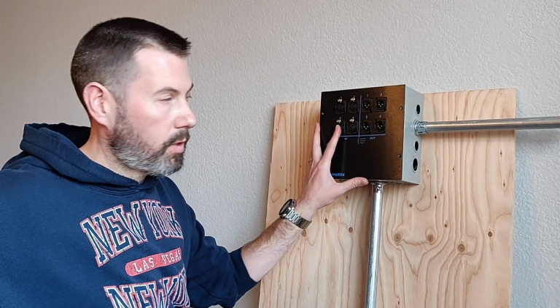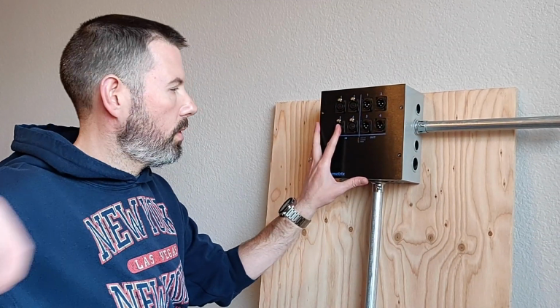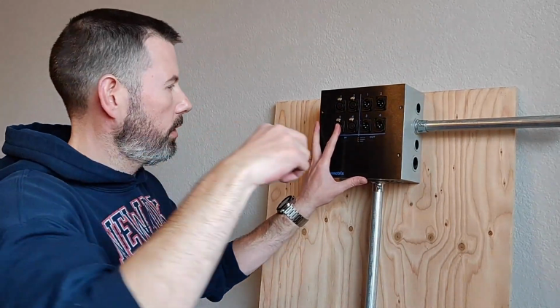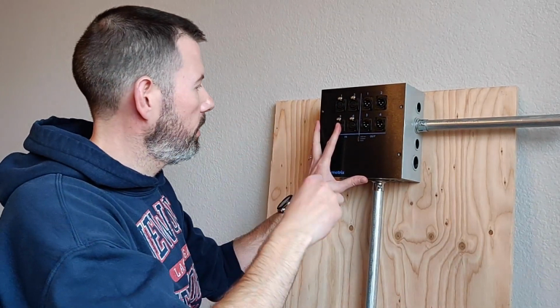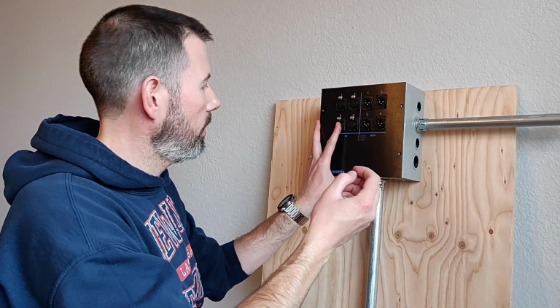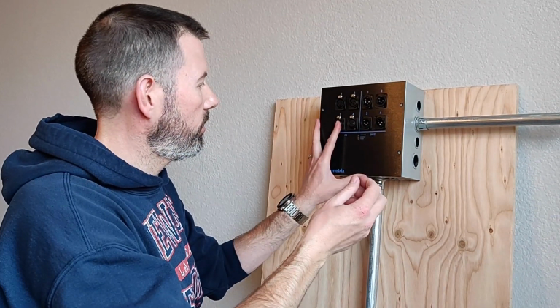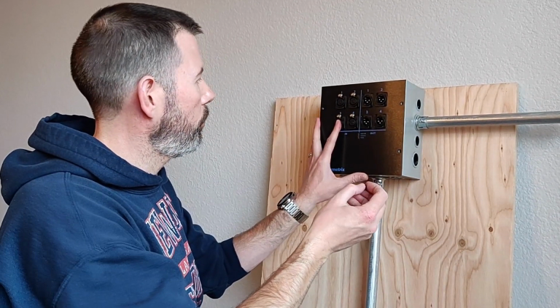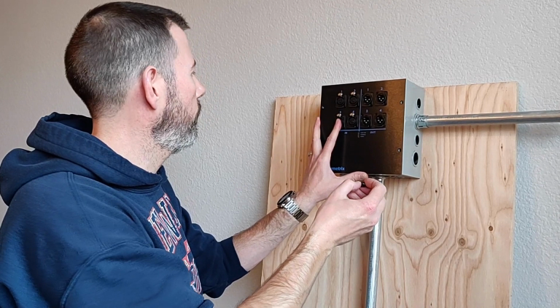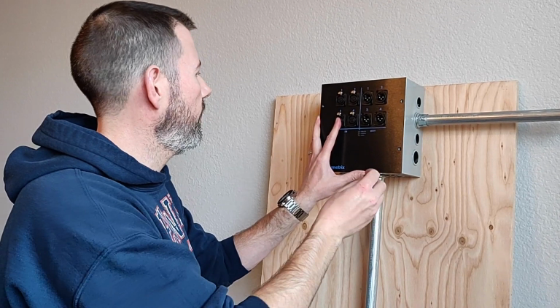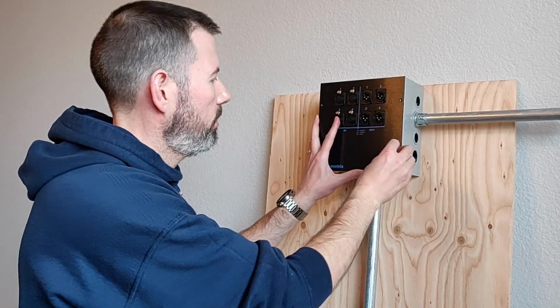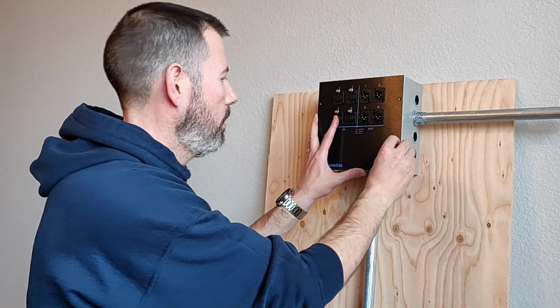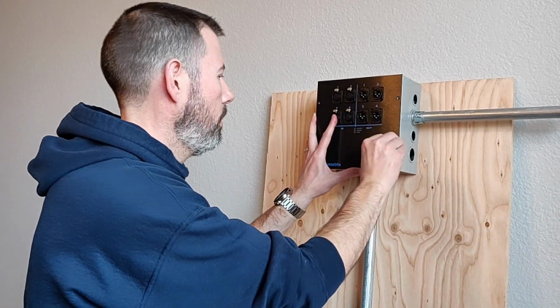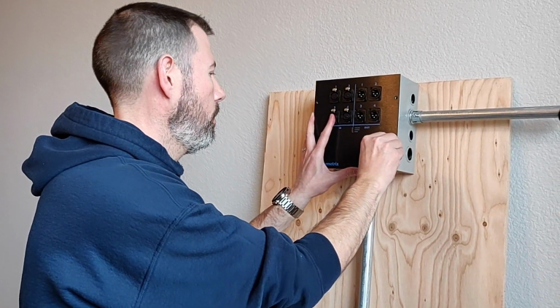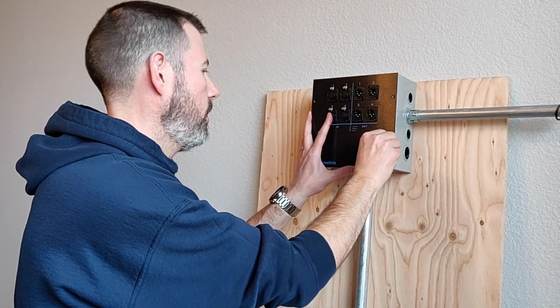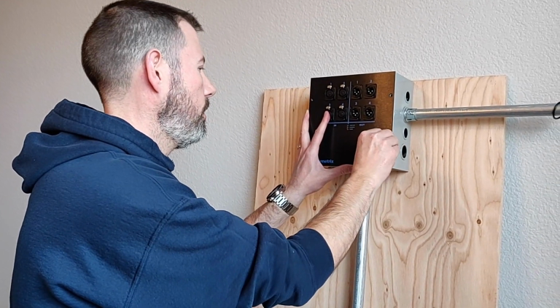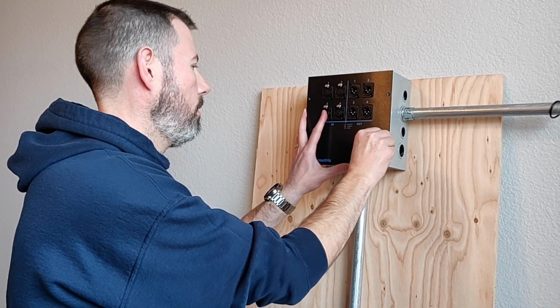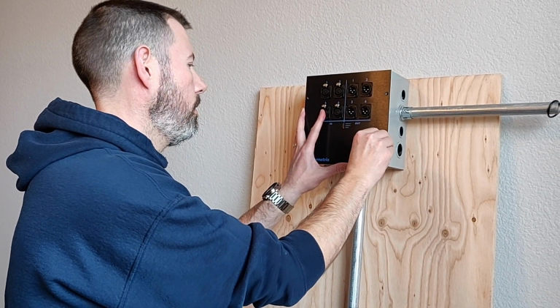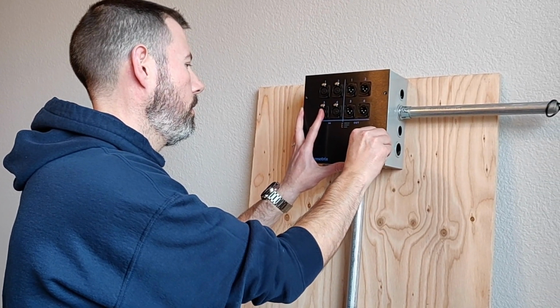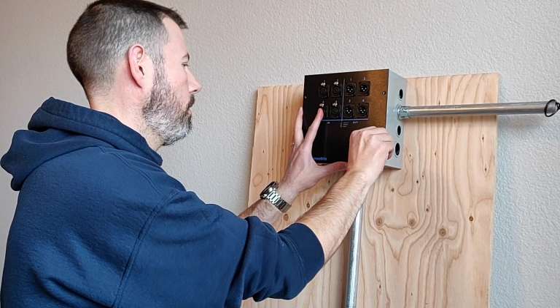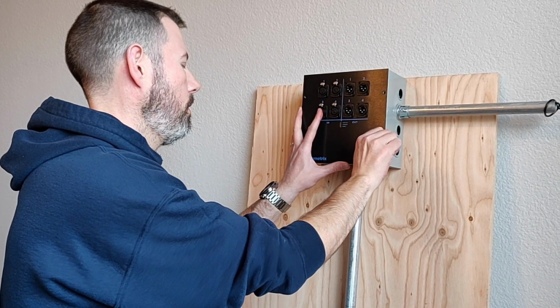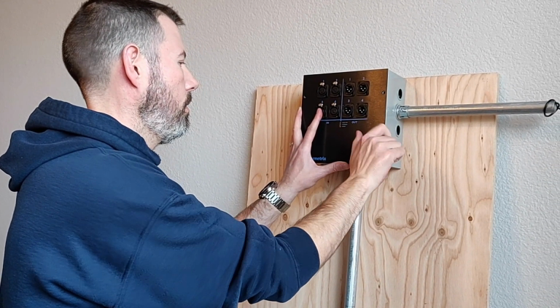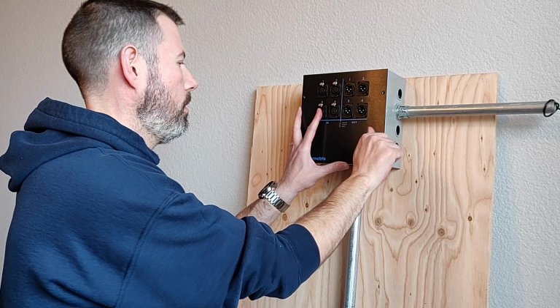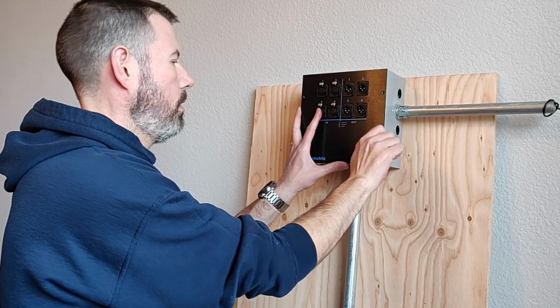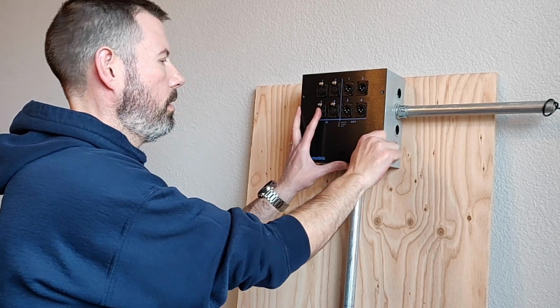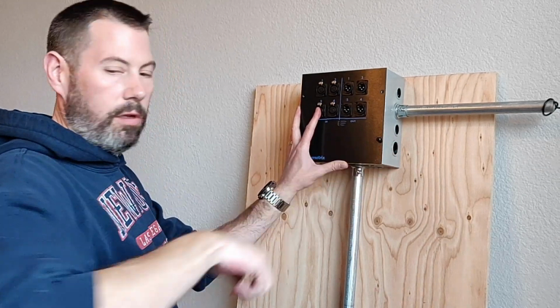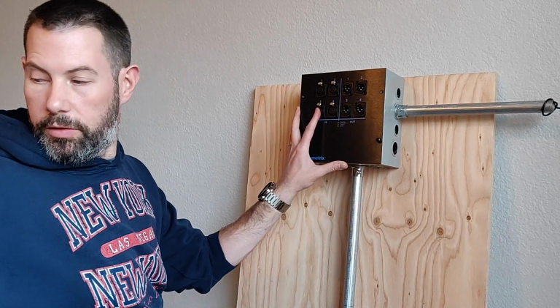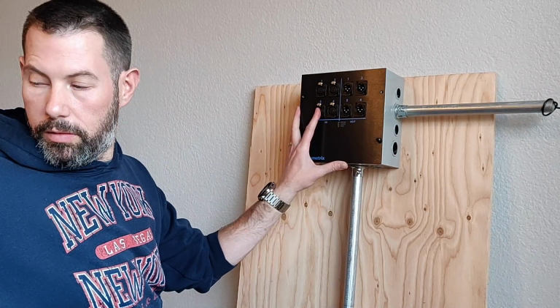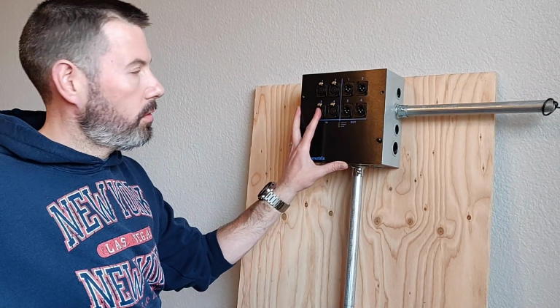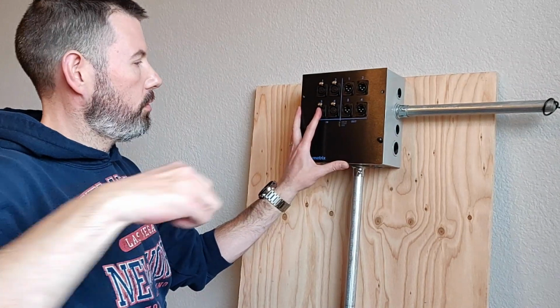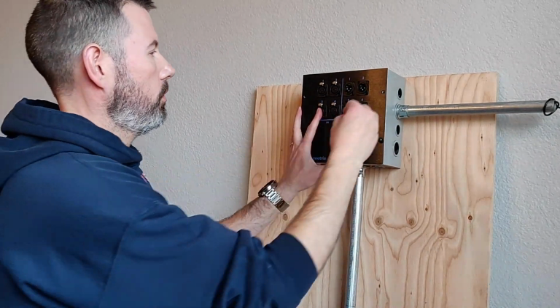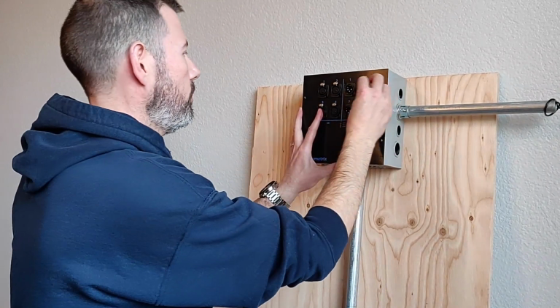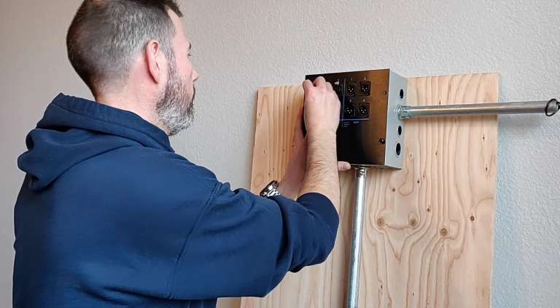While holding the XIO Stage 4x4 in place with one hand, you can get your screws started.